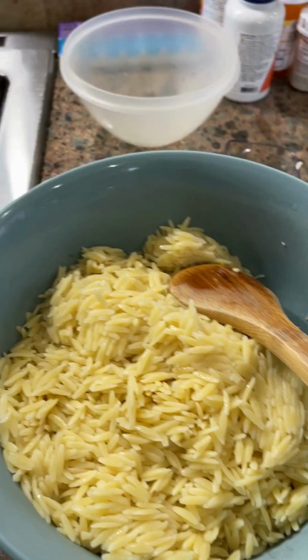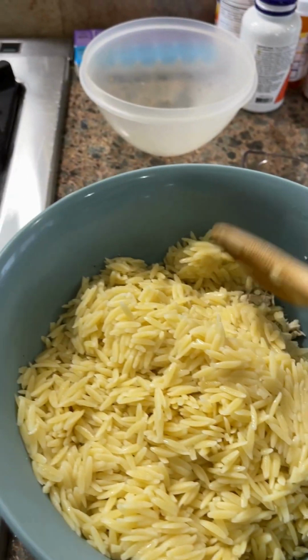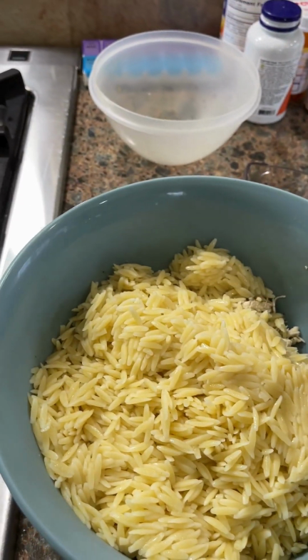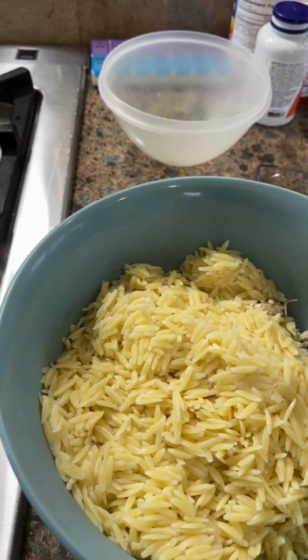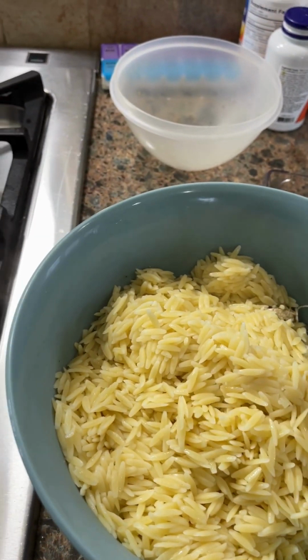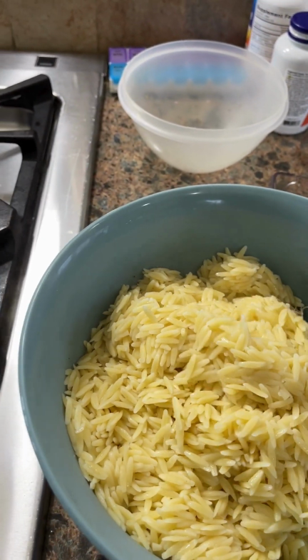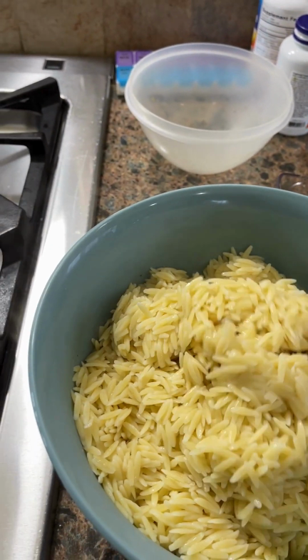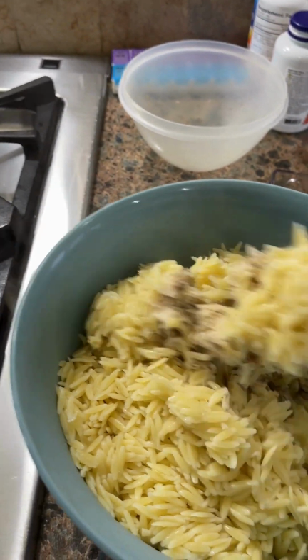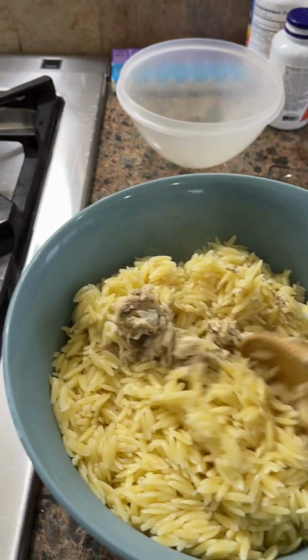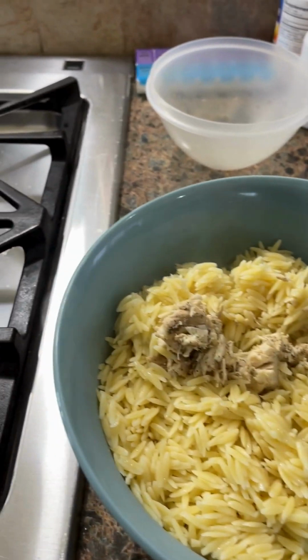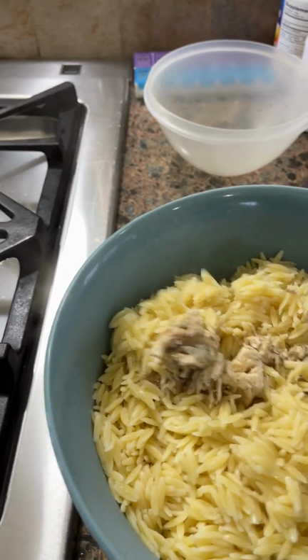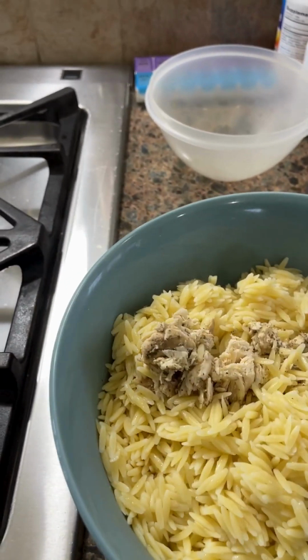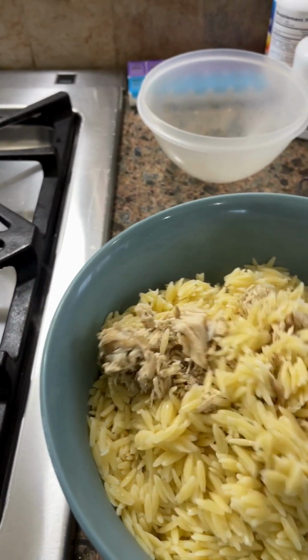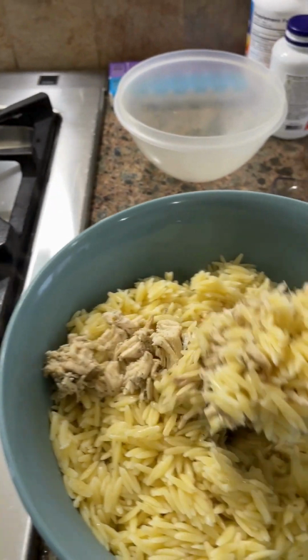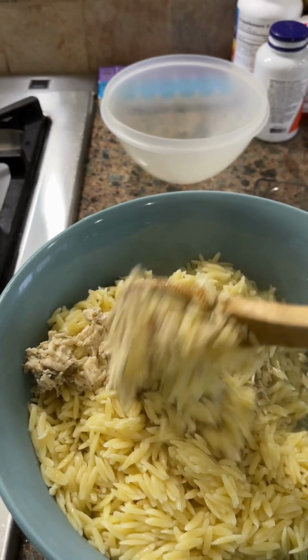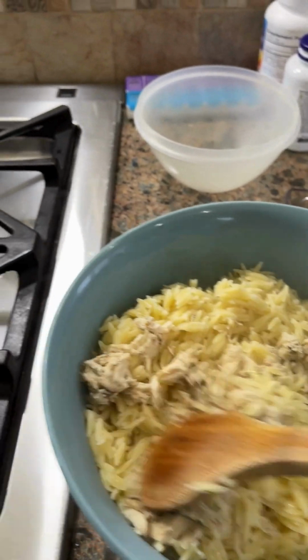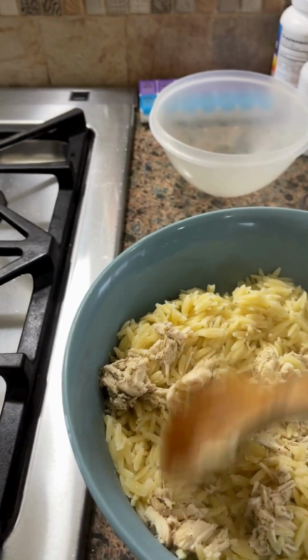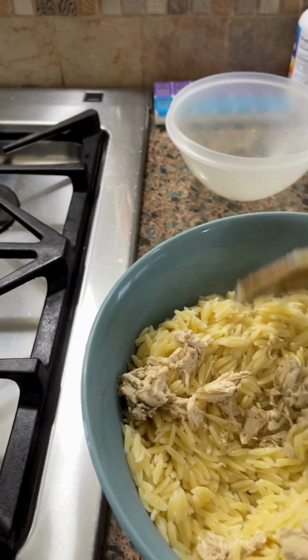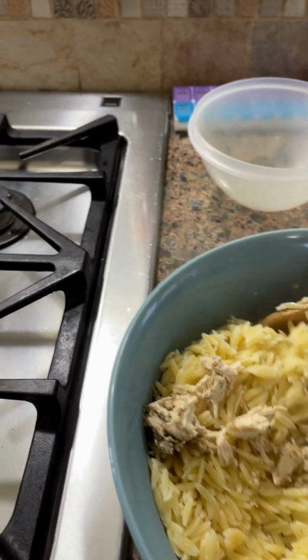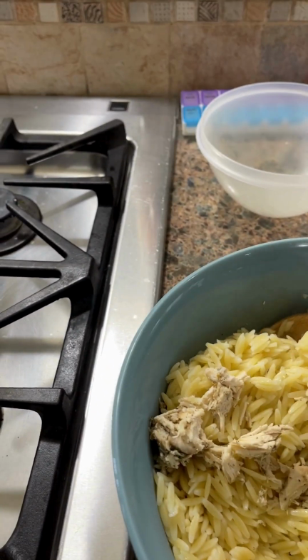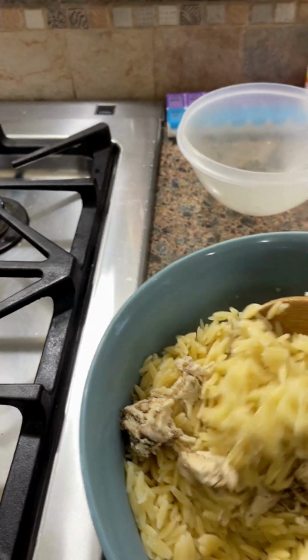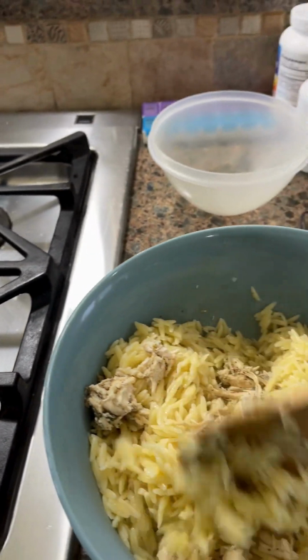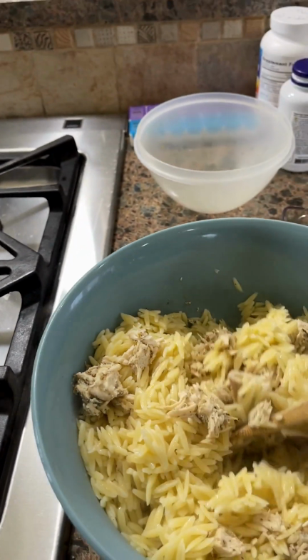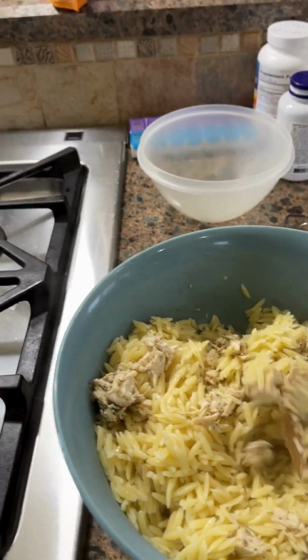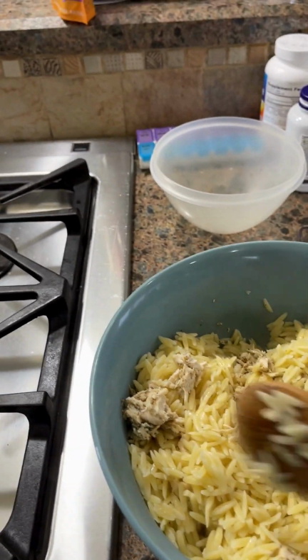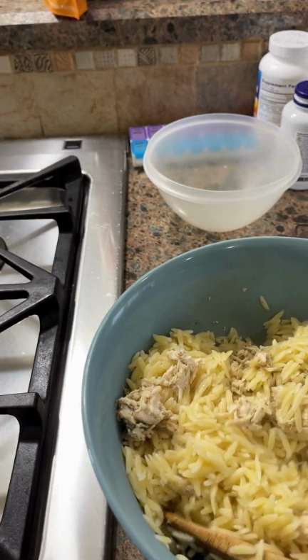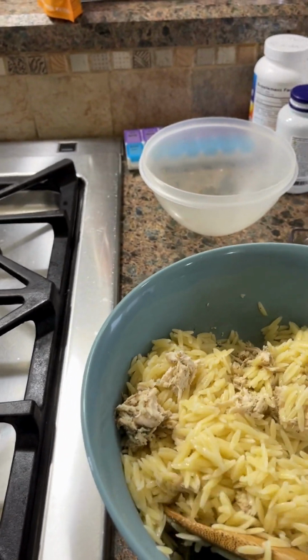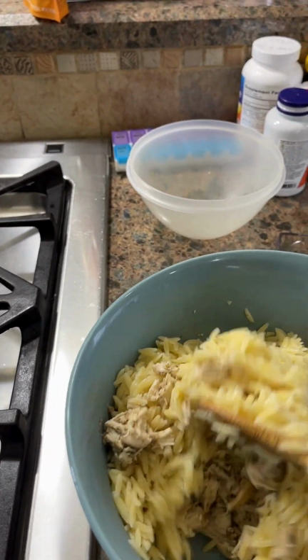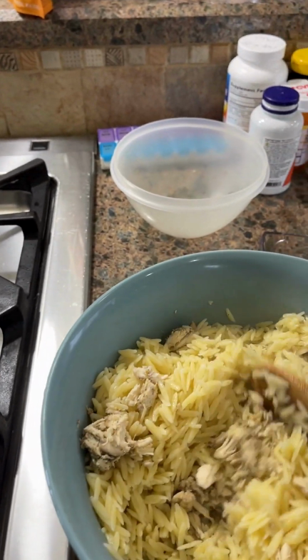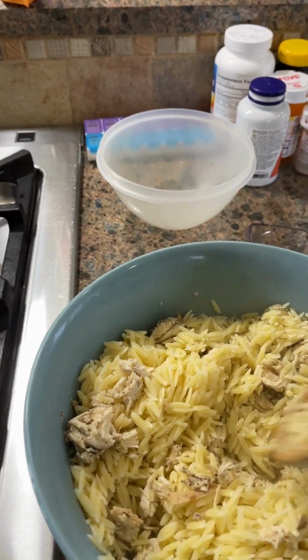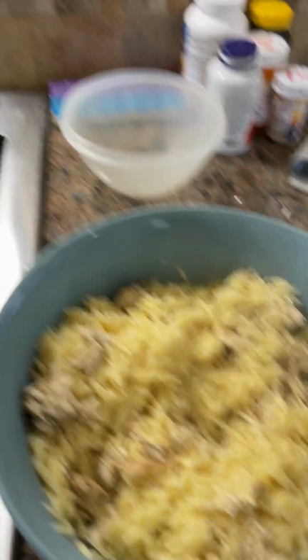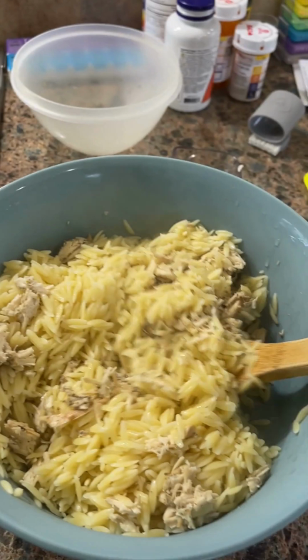I've added the orzo — you cook eight ounces of orzo, which is a pasta that looks kind of like rice. Mixing that up now.